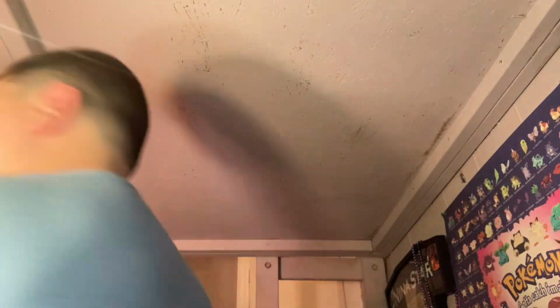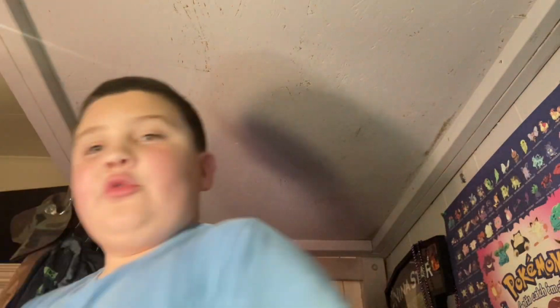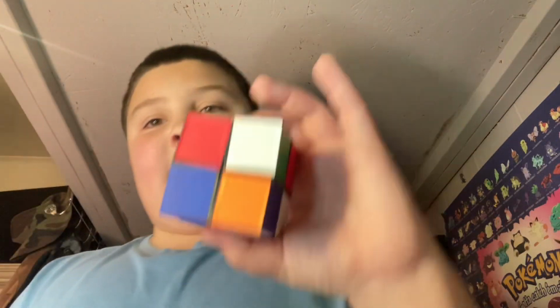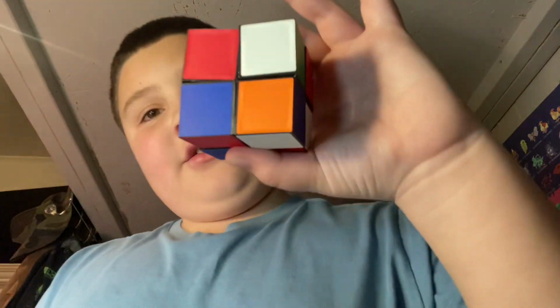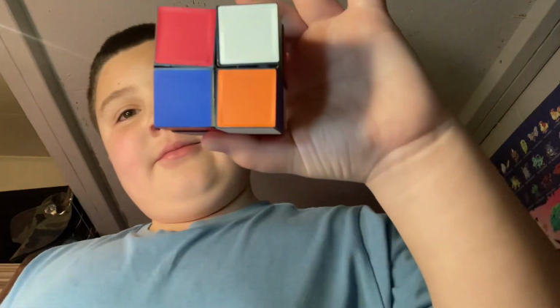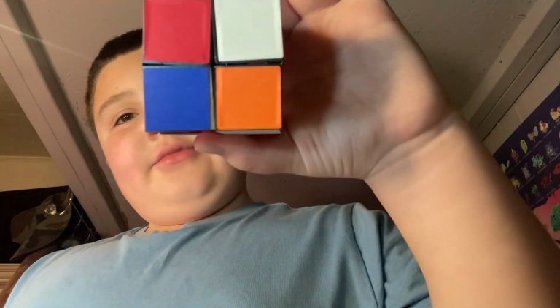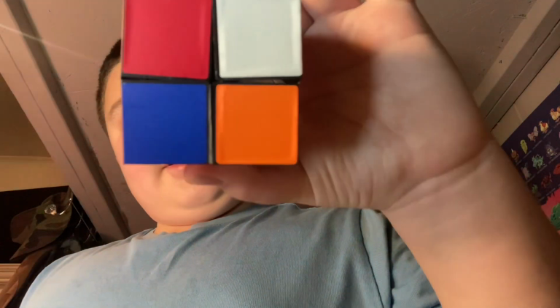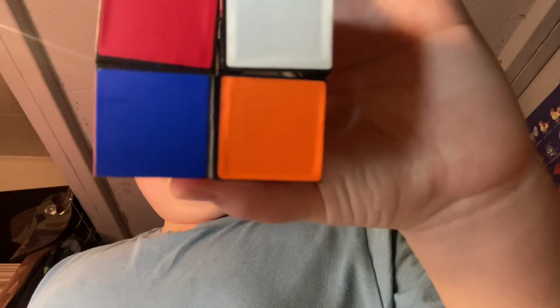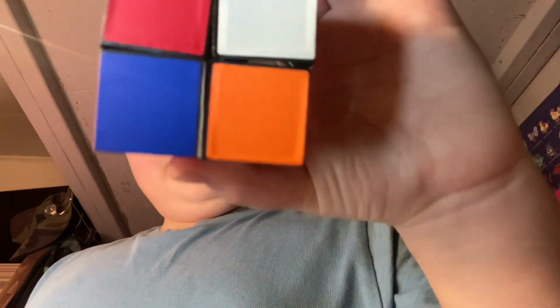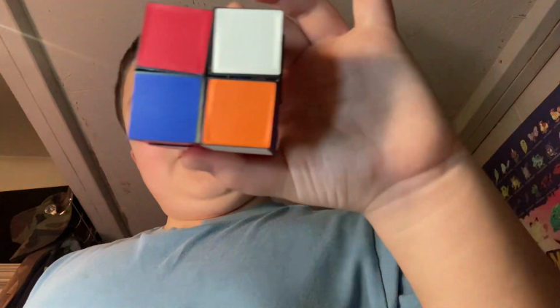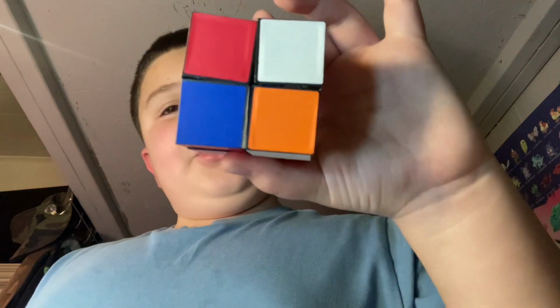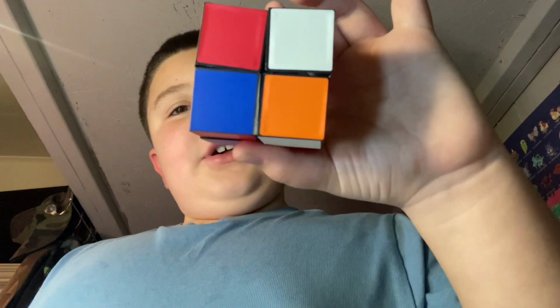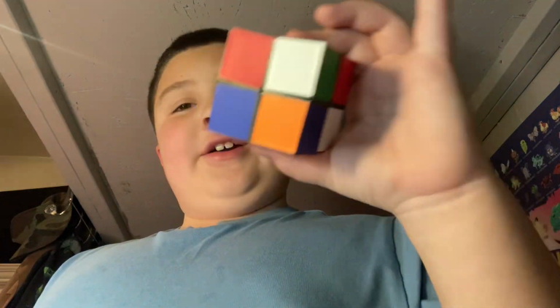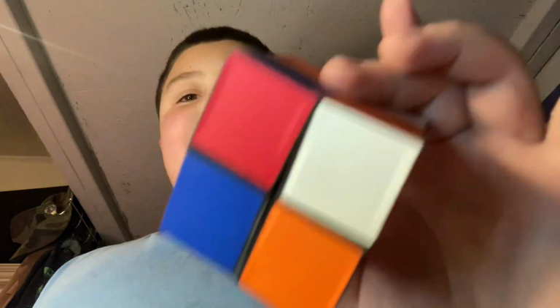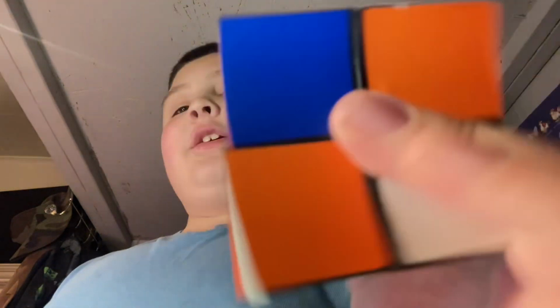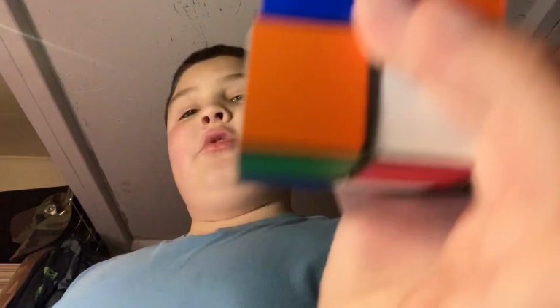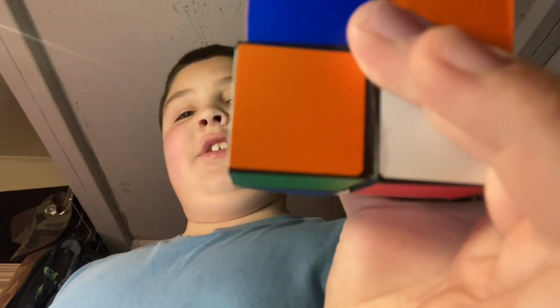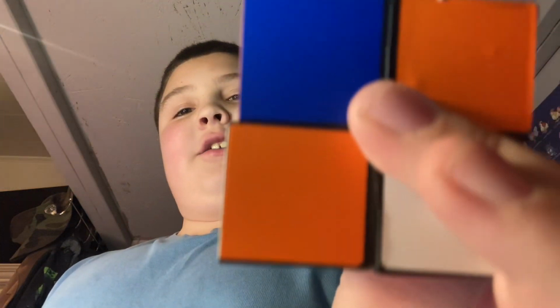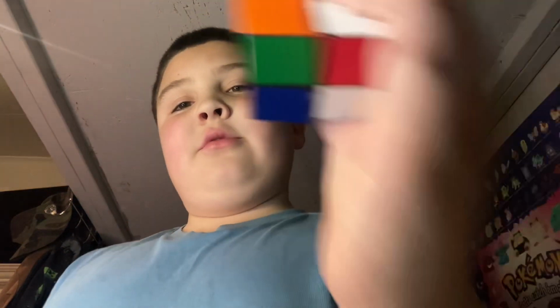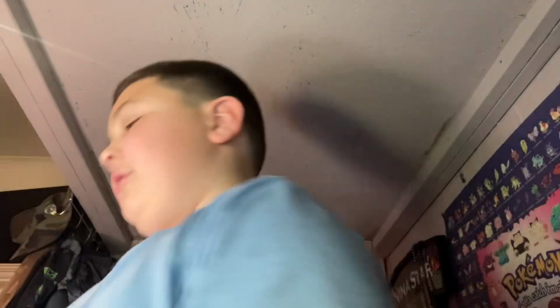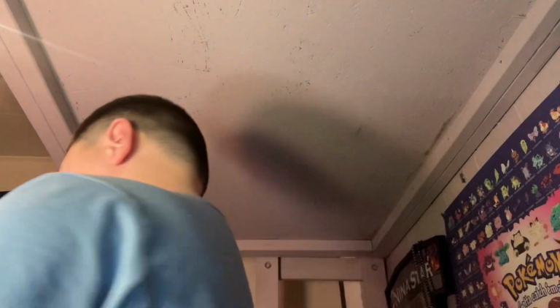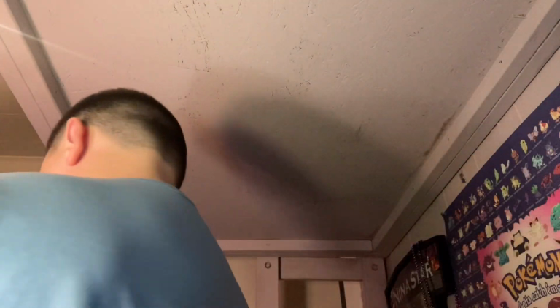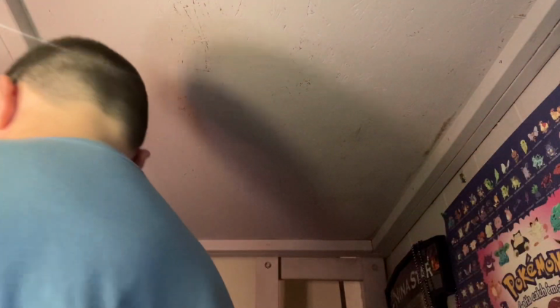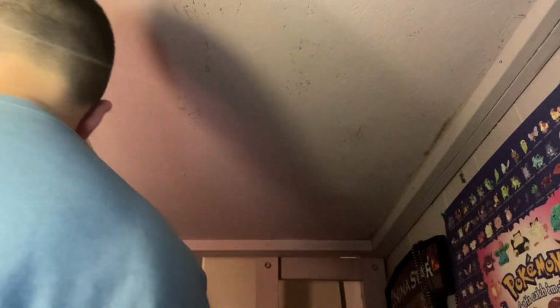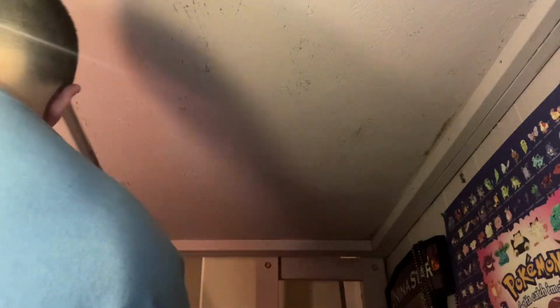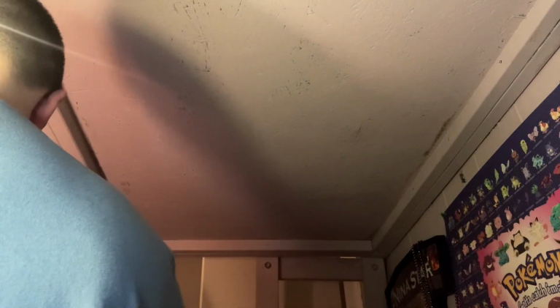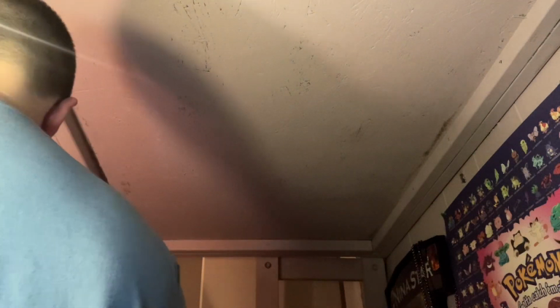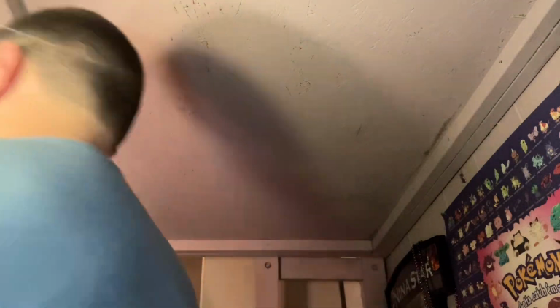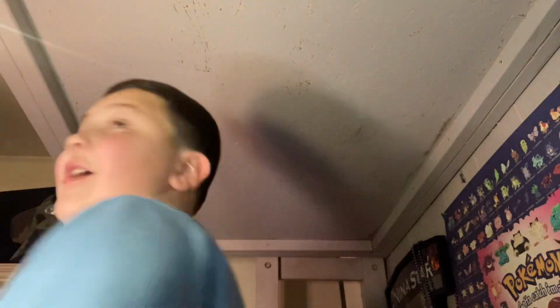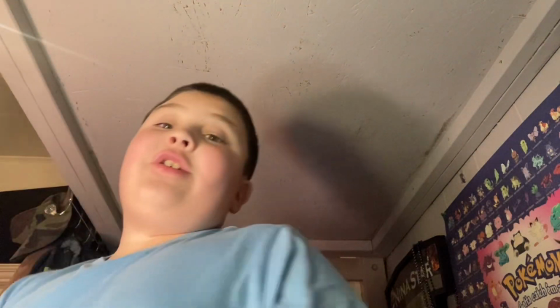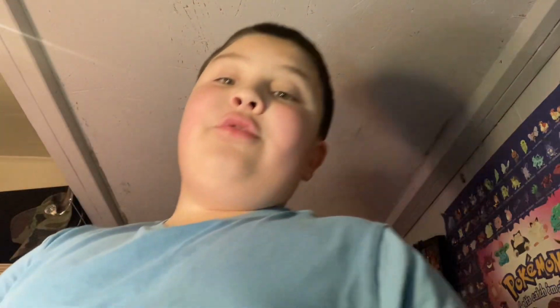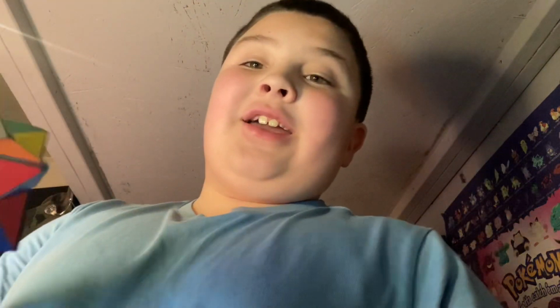3 seconds. It's completely changed. I'm going to change it back in another 3 seconds. That only took 2 seconds.